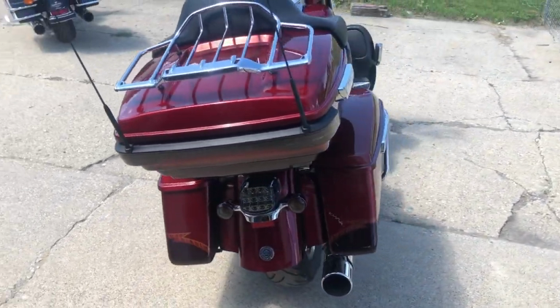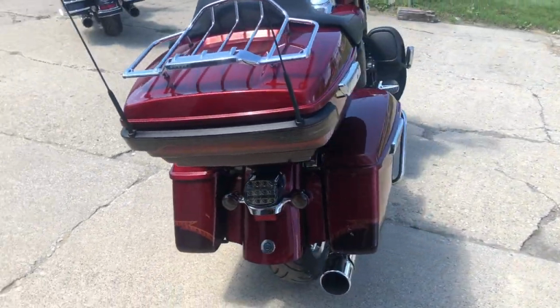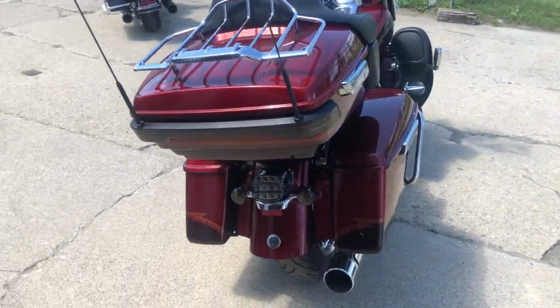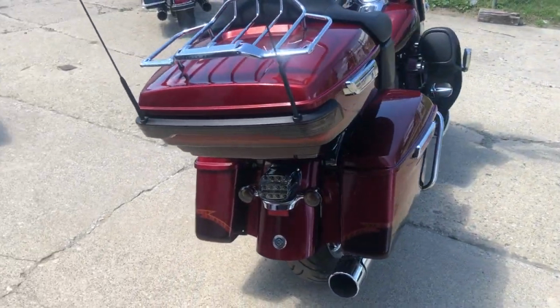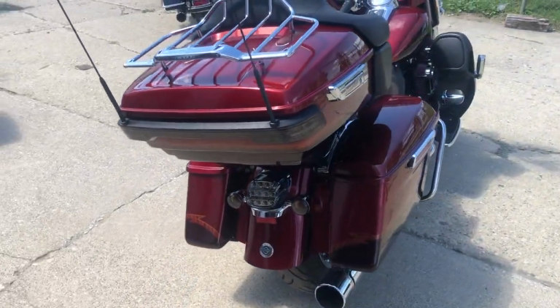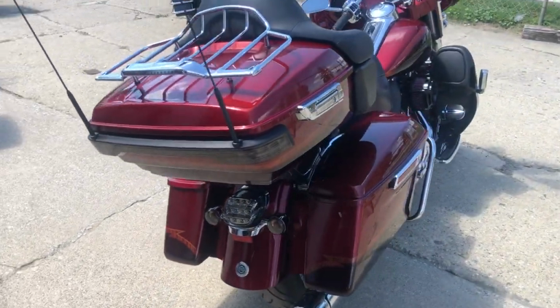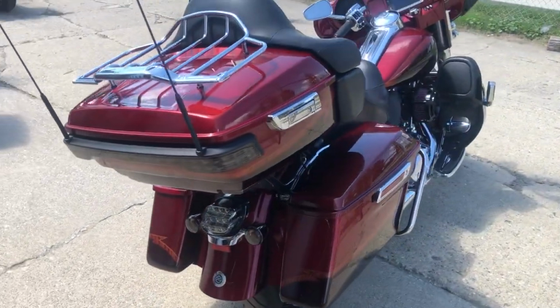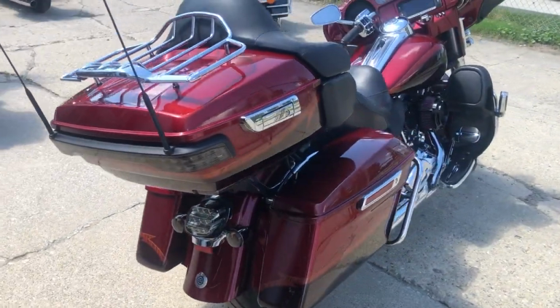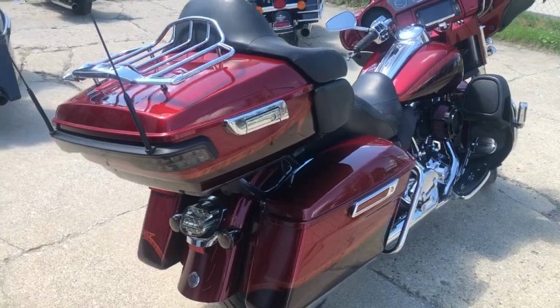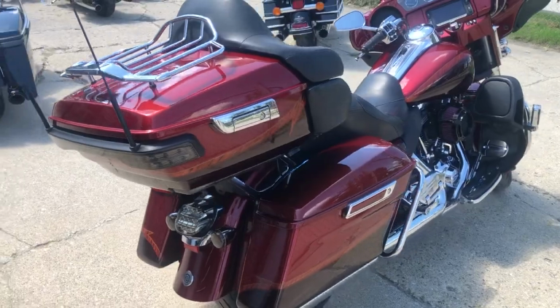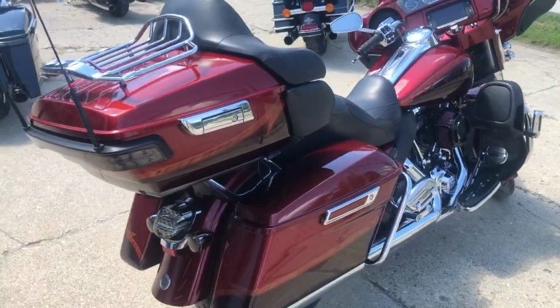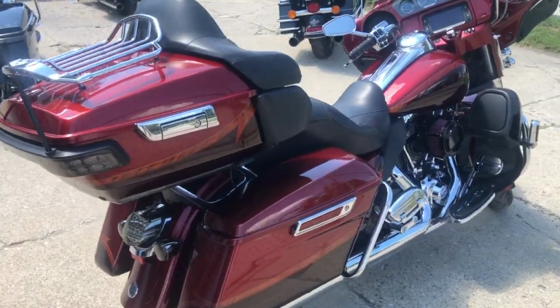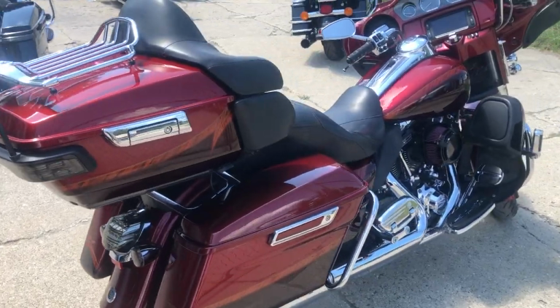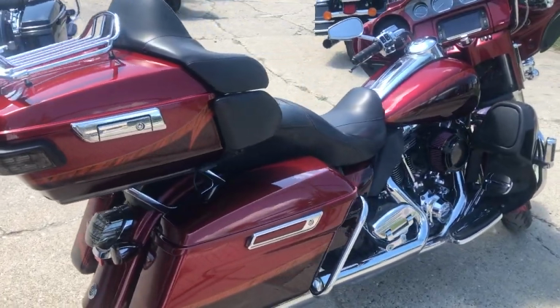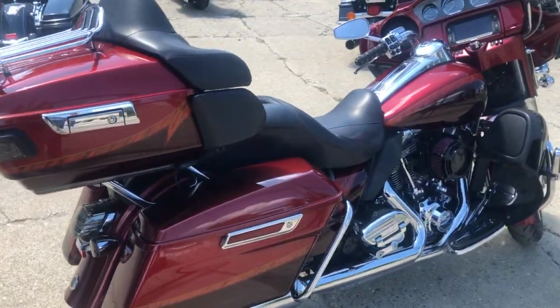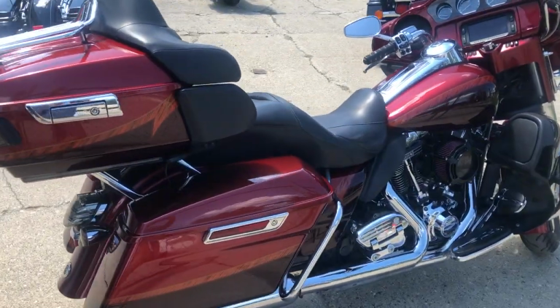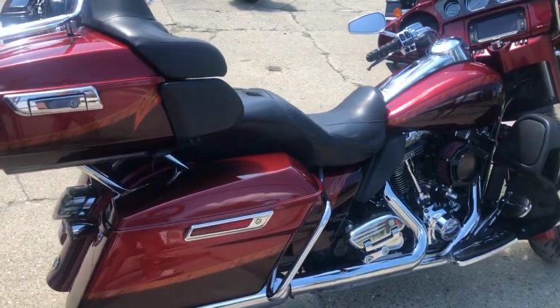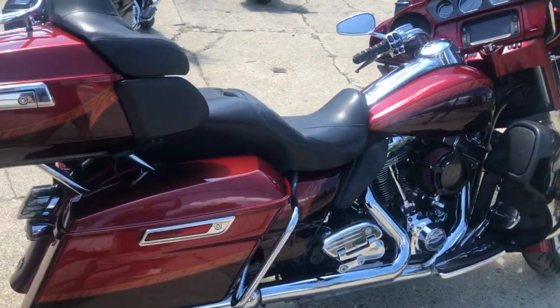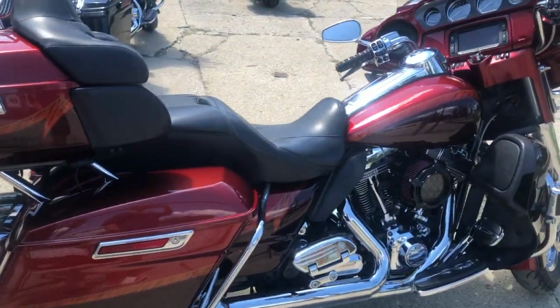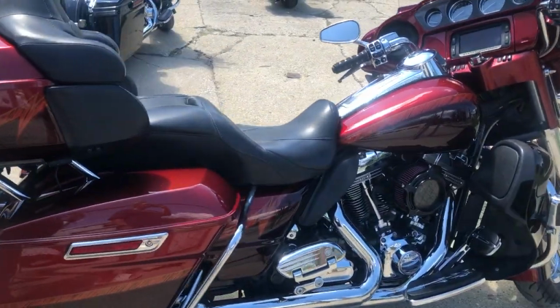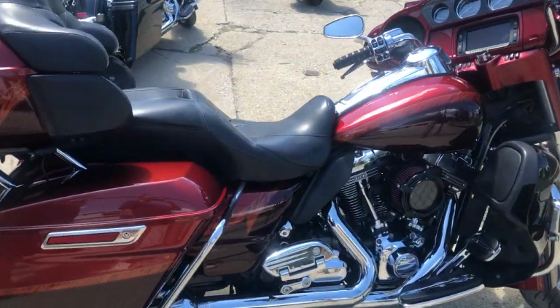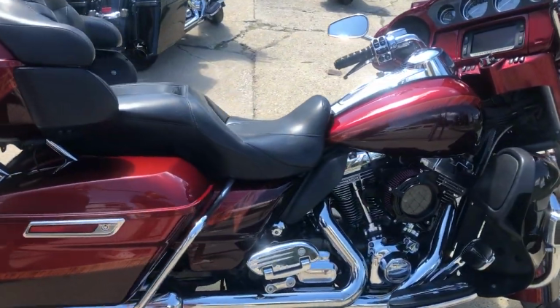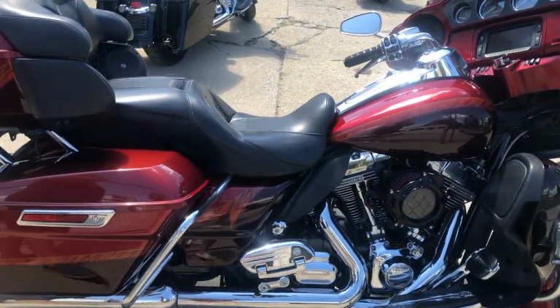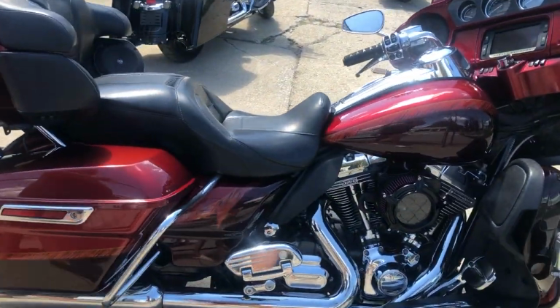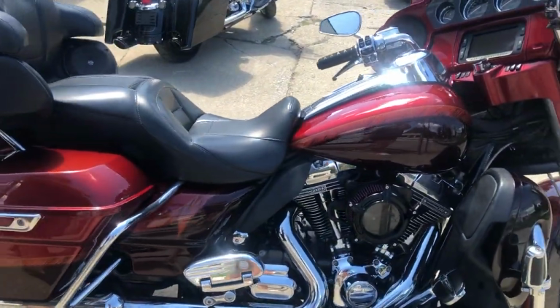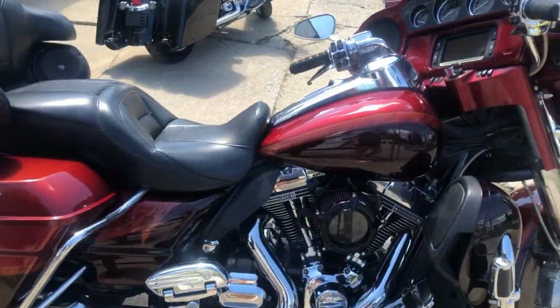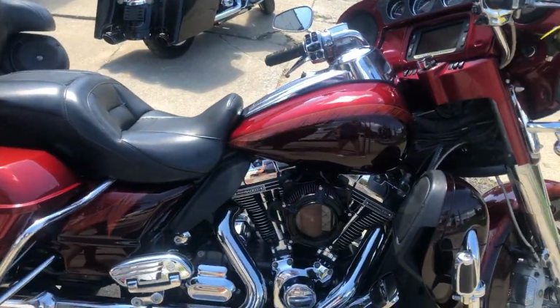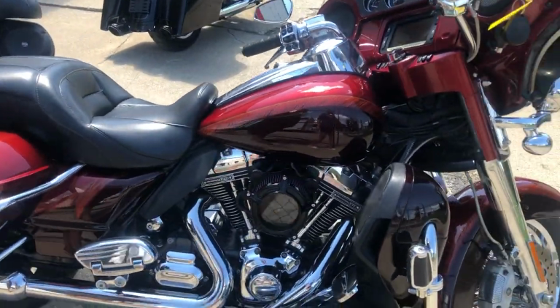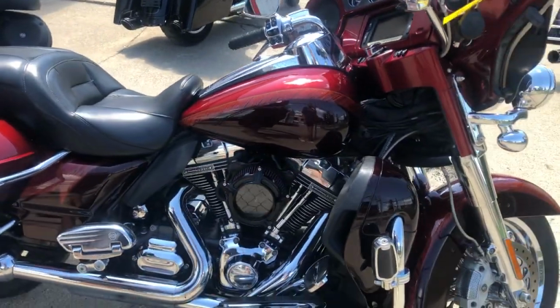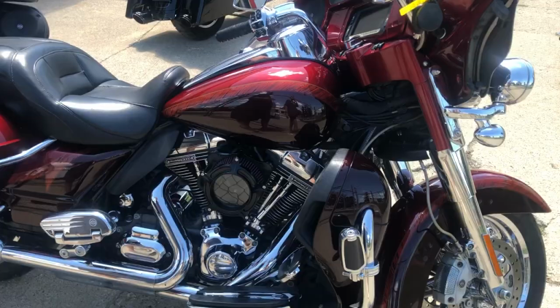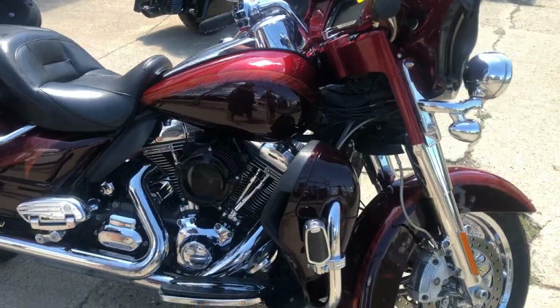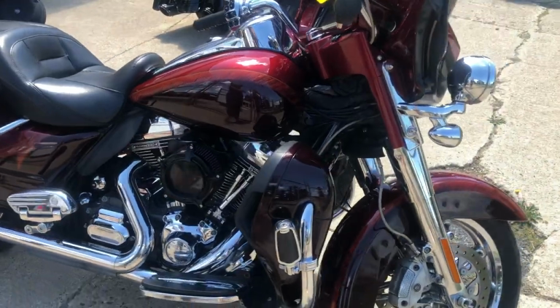This one's all loaded up — got all the extras that the CVOs came with. A great looking bike. Don't let the miles scare you on this one. Bike's been inspected, it's ready for the road.